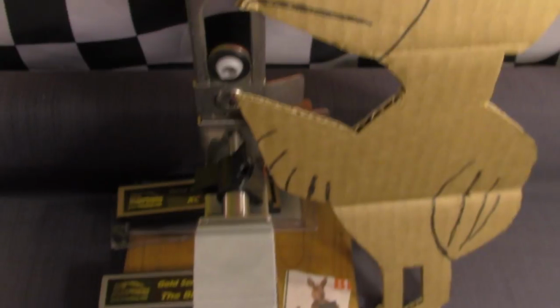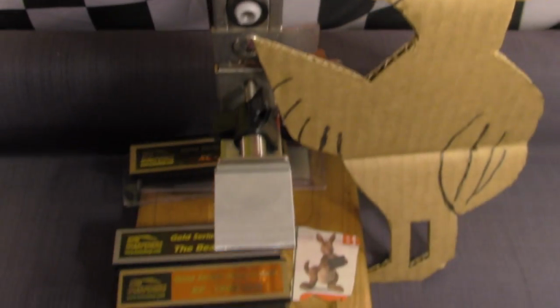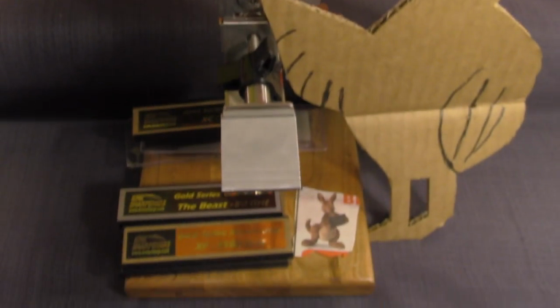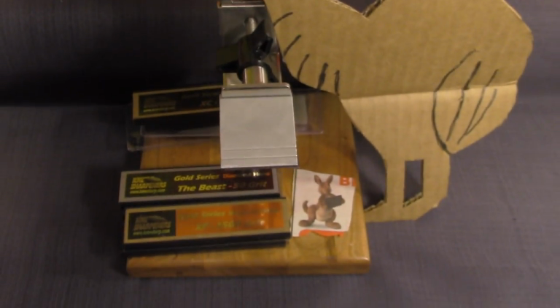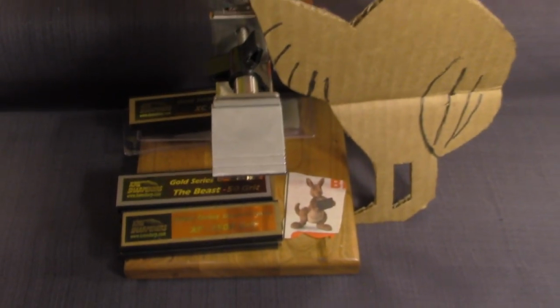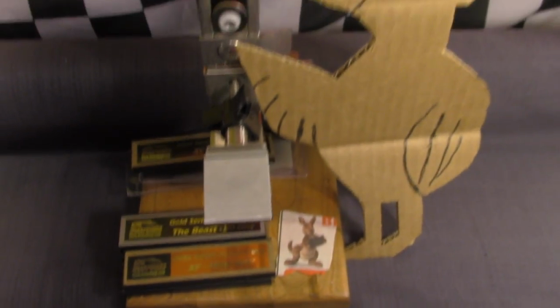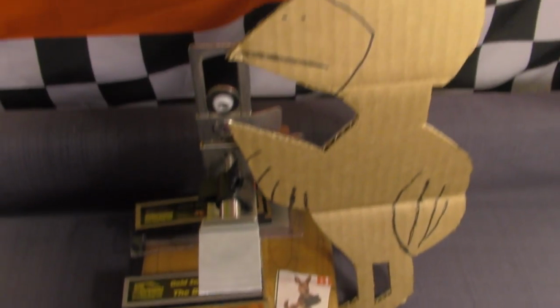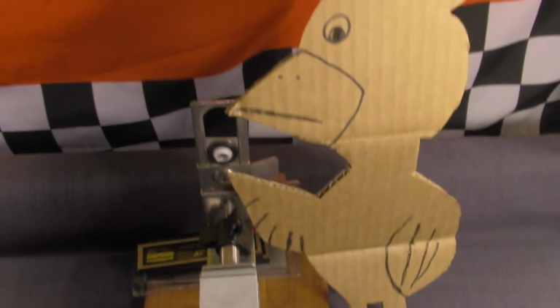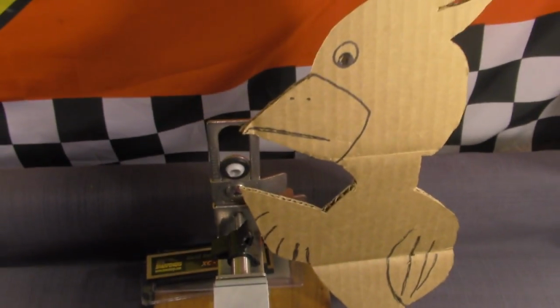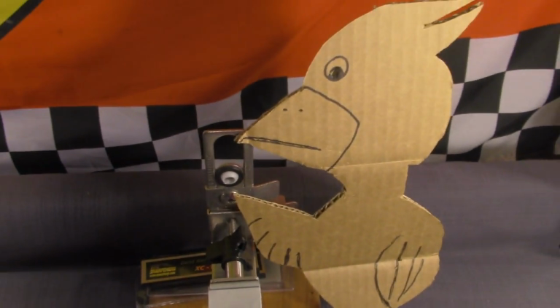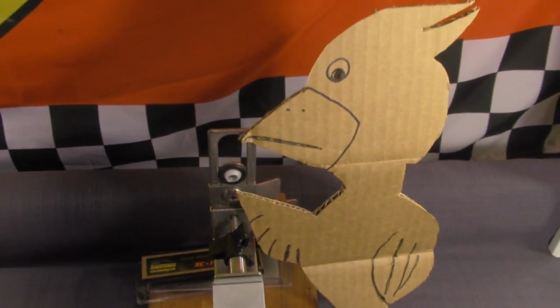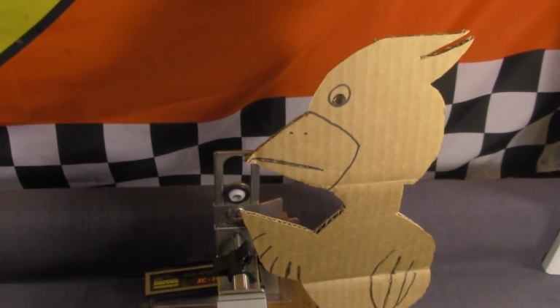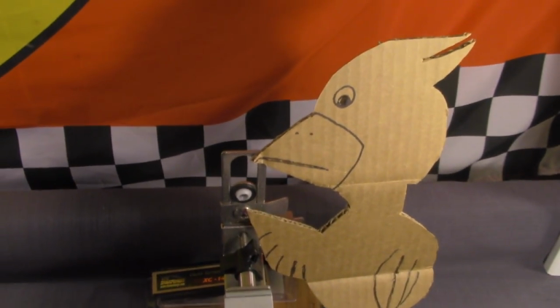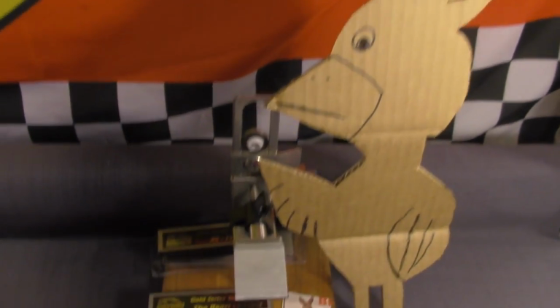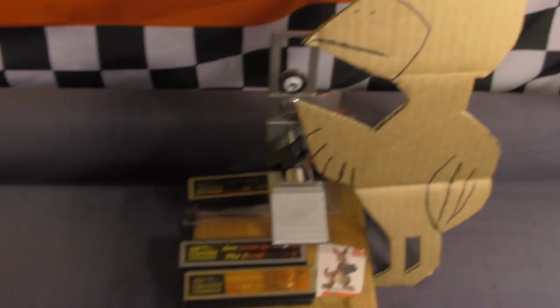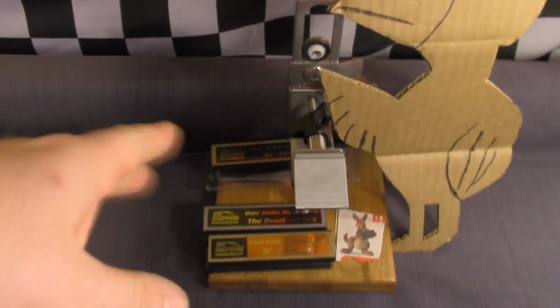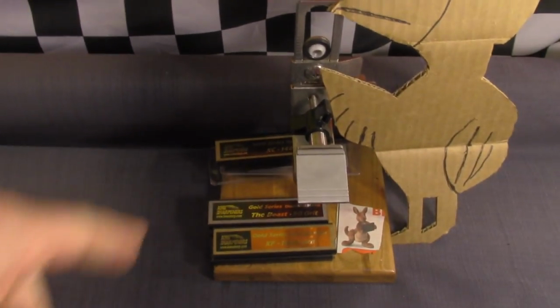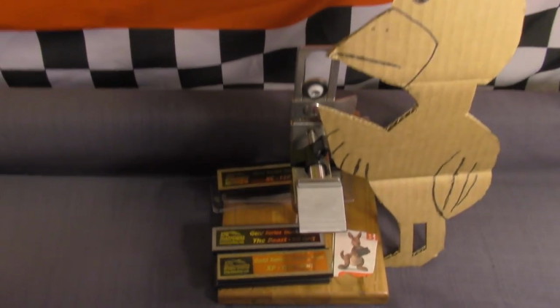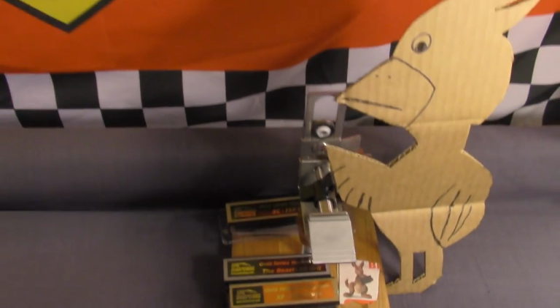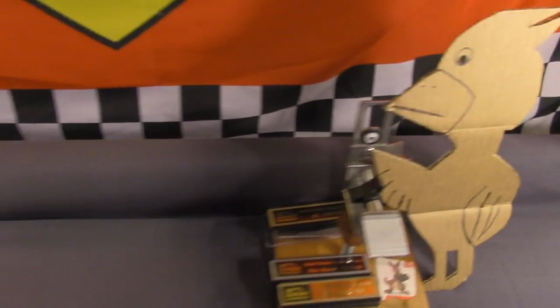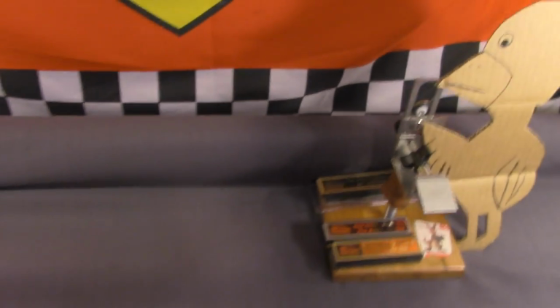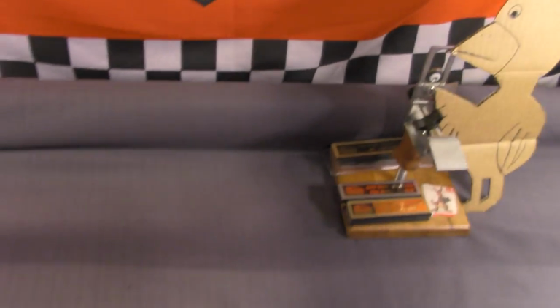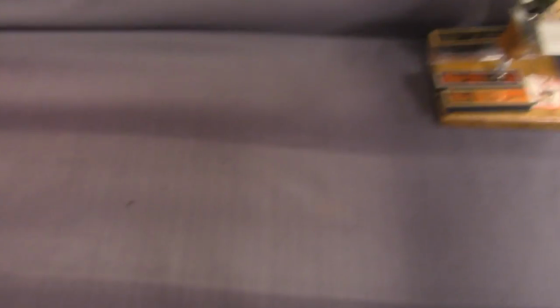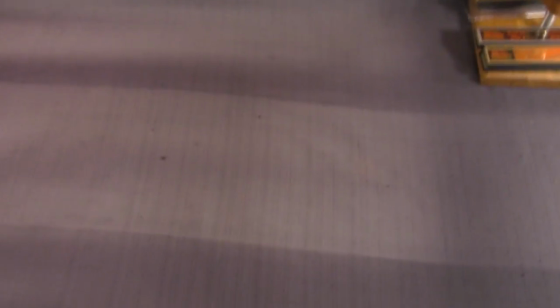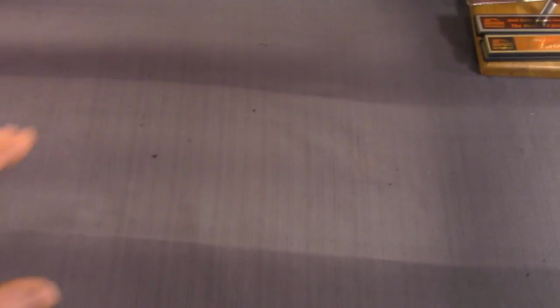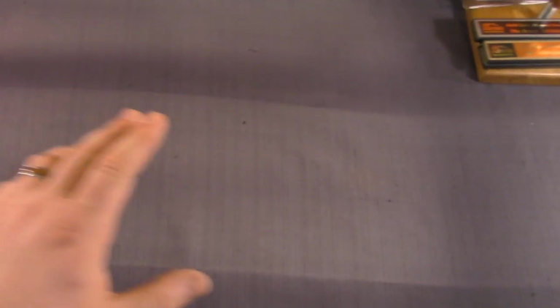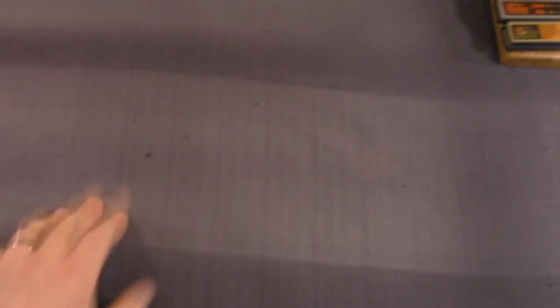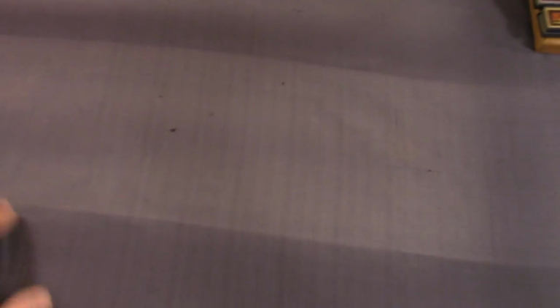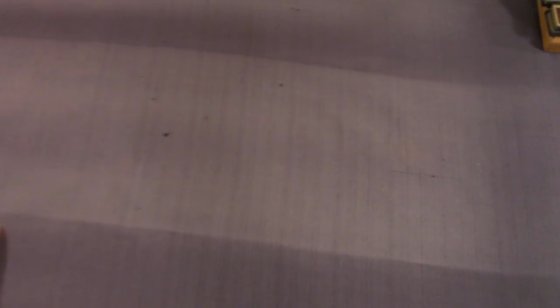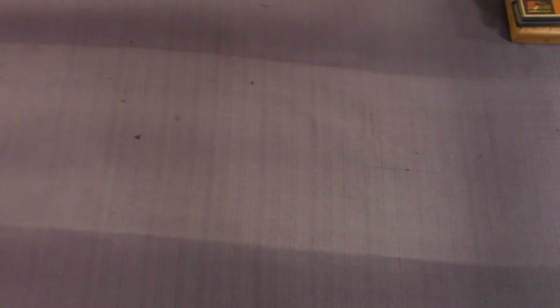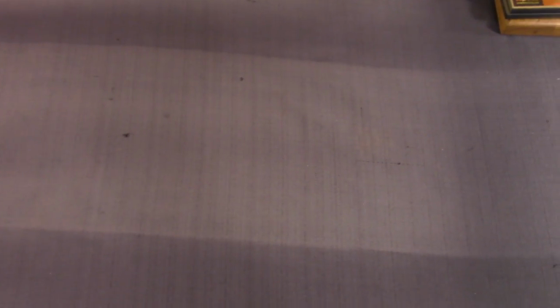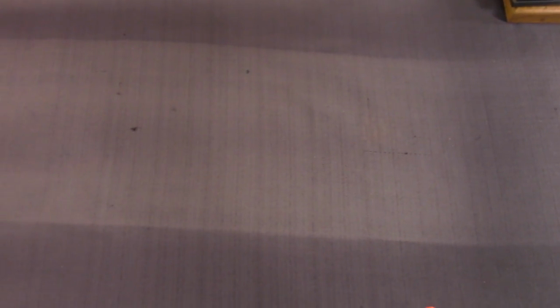So I guess he's going to be the sharpening bird now. What angle should I start with, Pops? Just follow the factory bevel. You'll be fine. Alright guys, we've got another We Knife for you tonight.